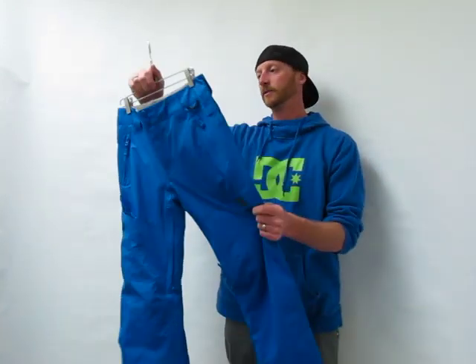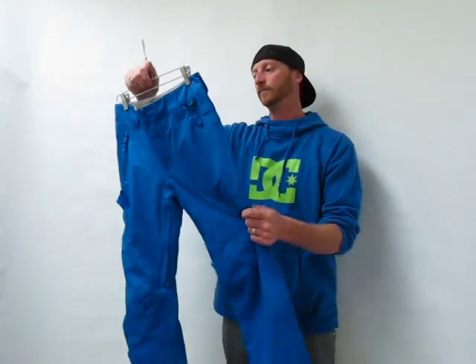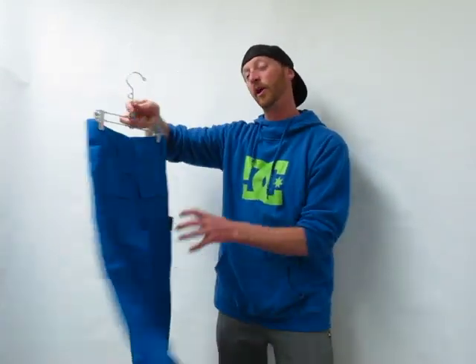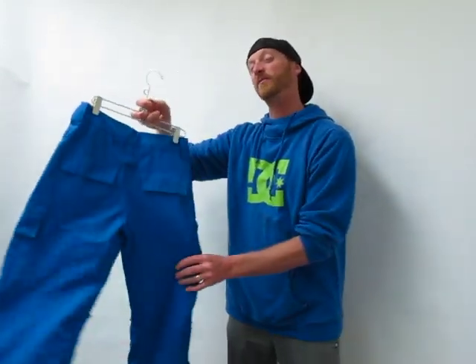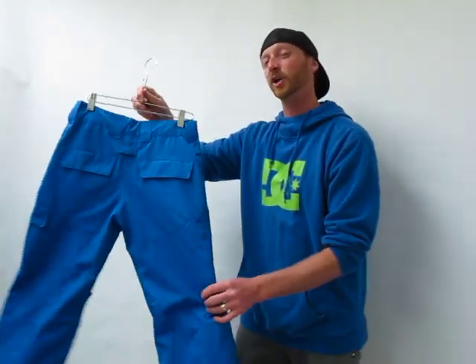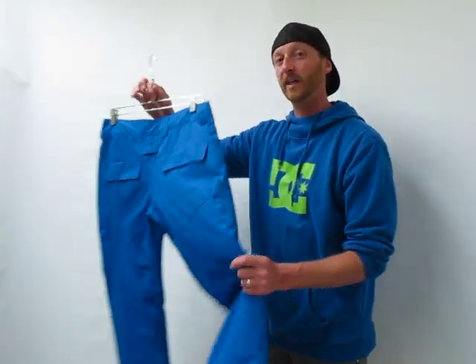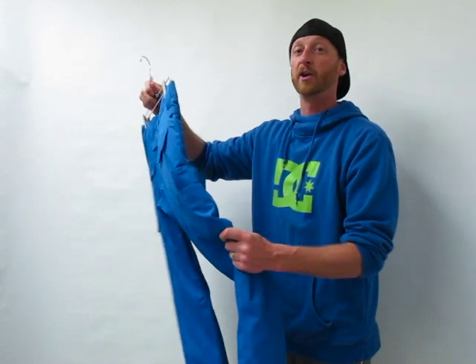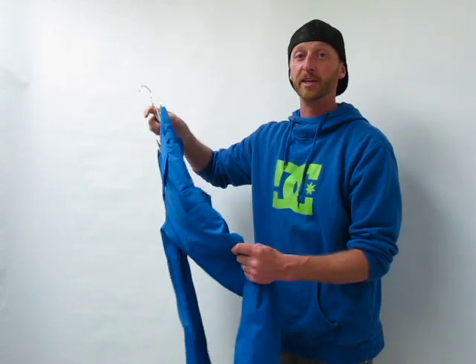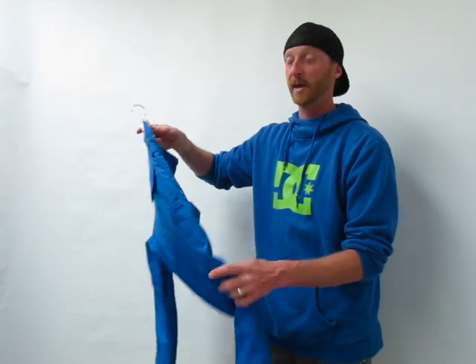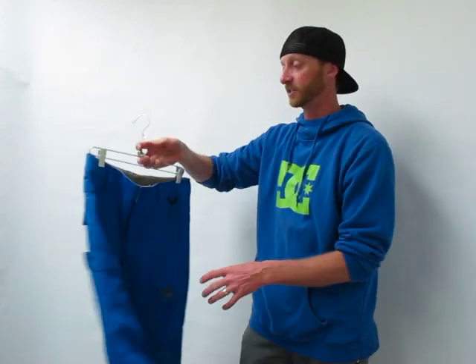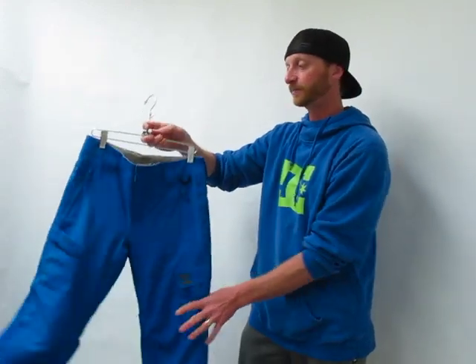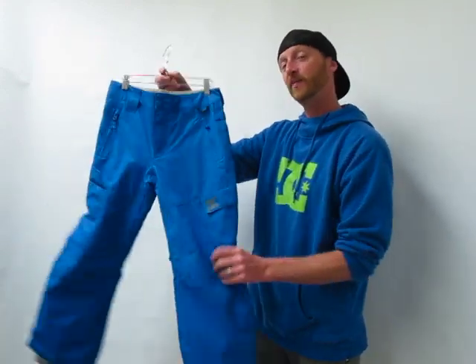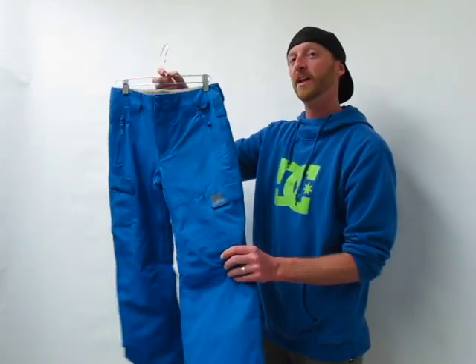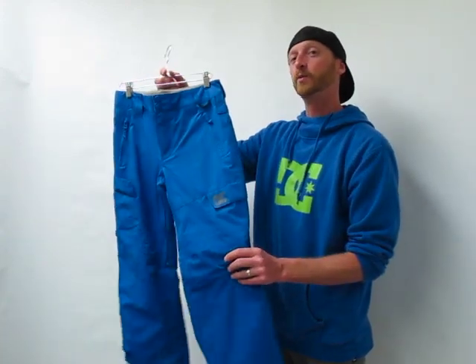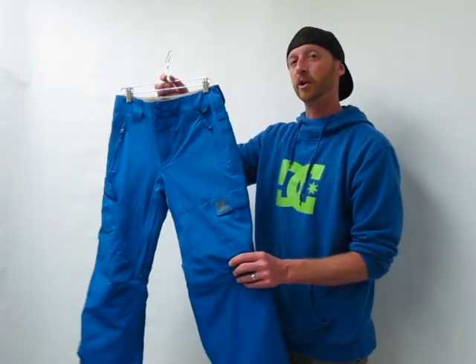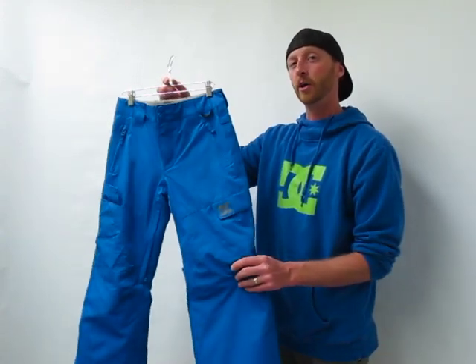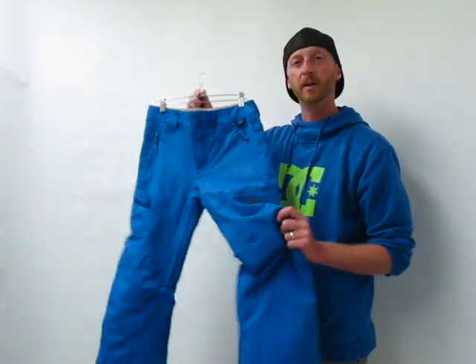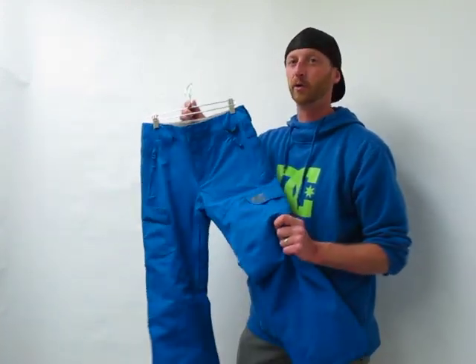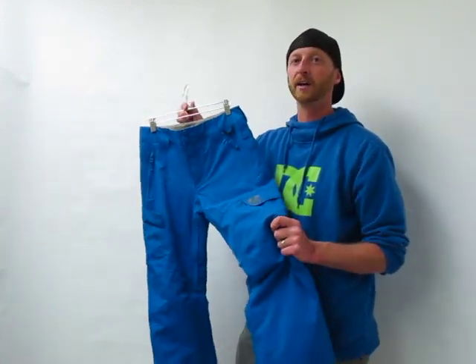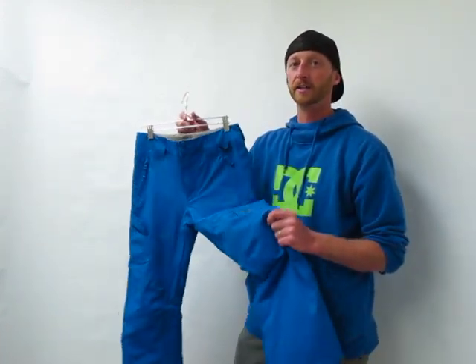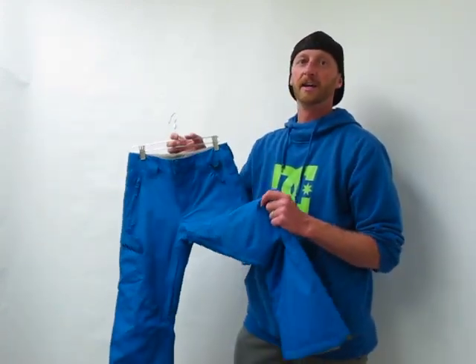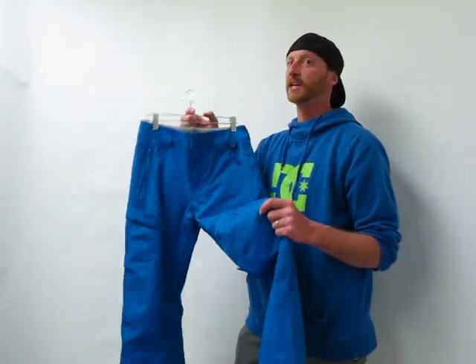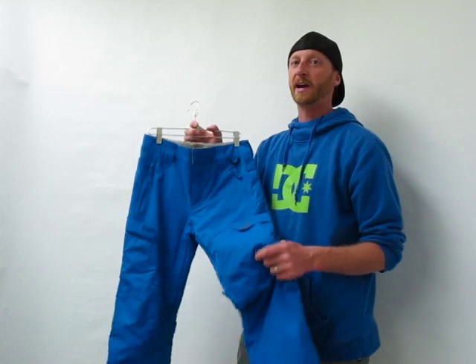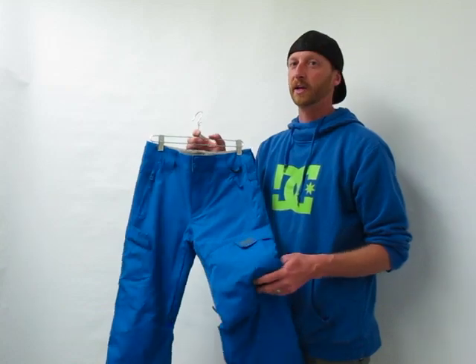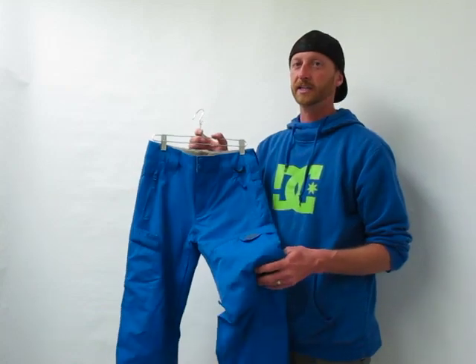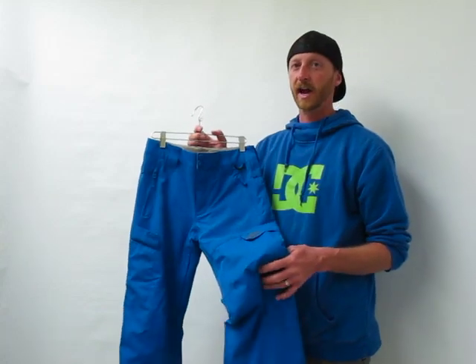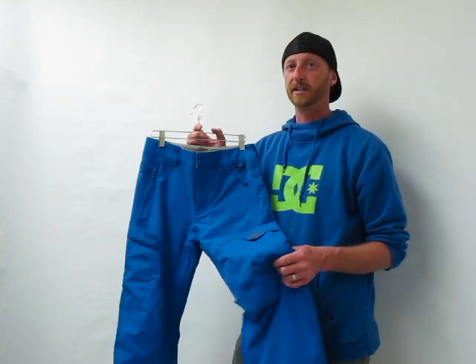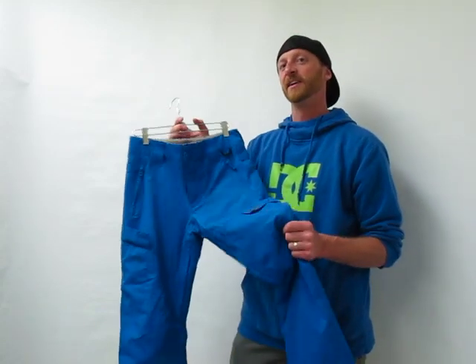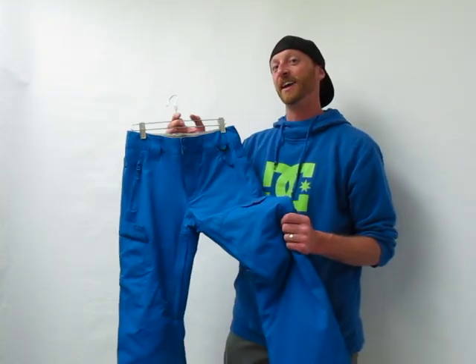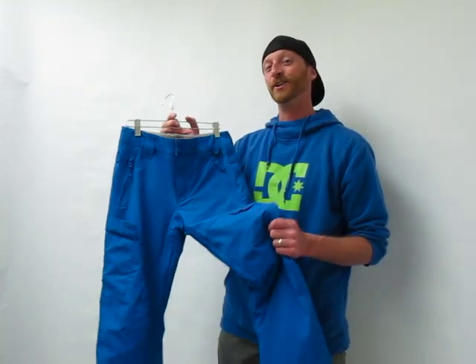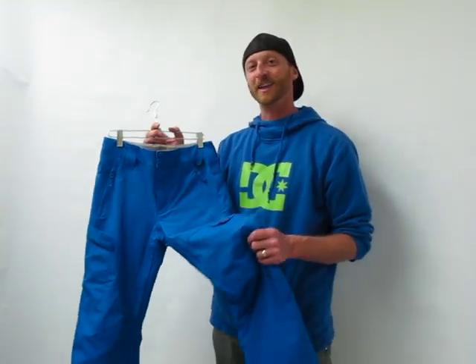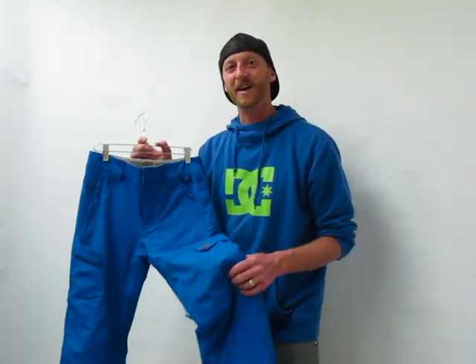So a great feature, and that's on all DC pants. This one's the Code — comes in great colors, ties back to a ton of DC jackets. I think you'll really like this pant.